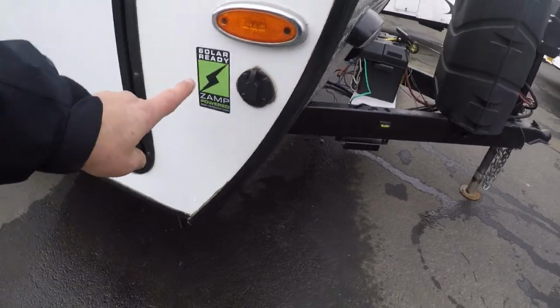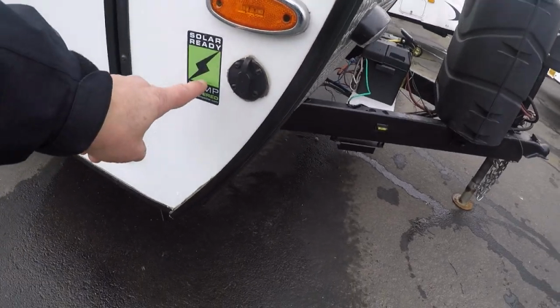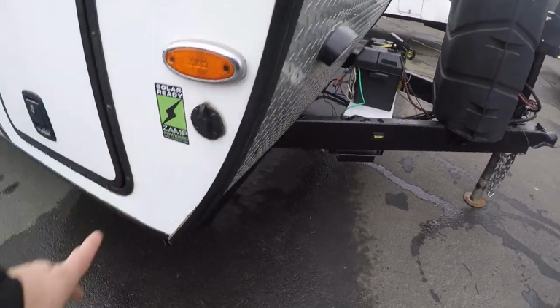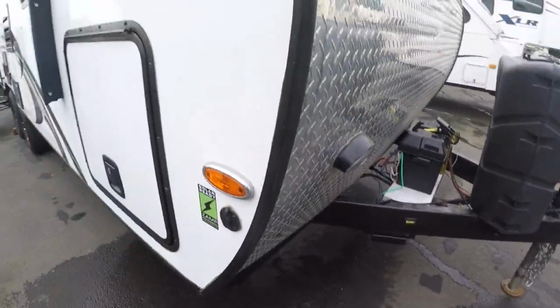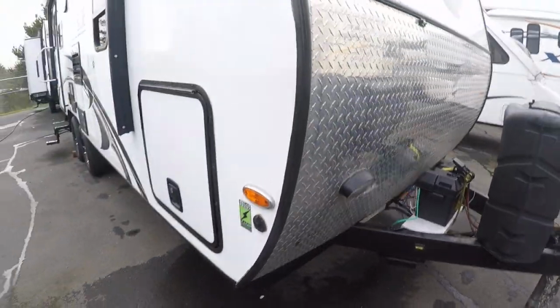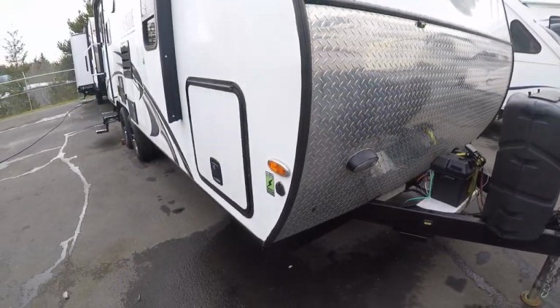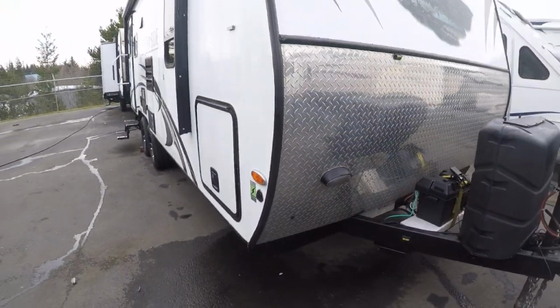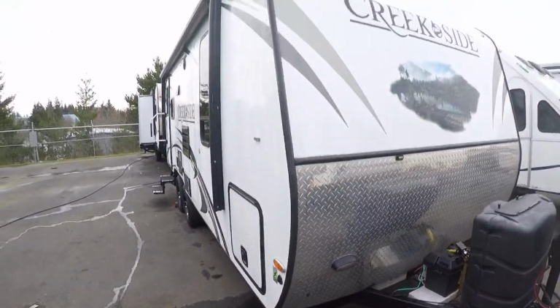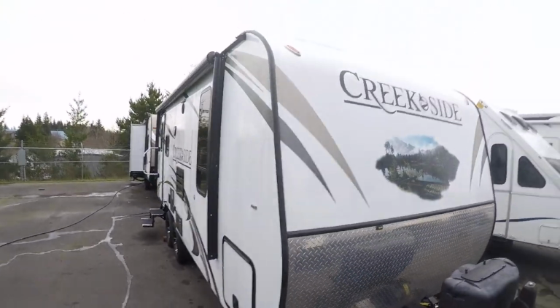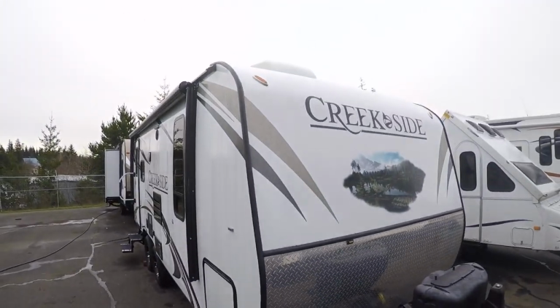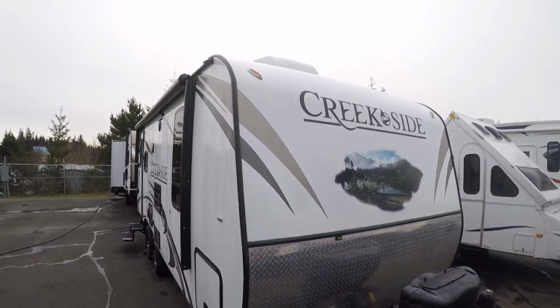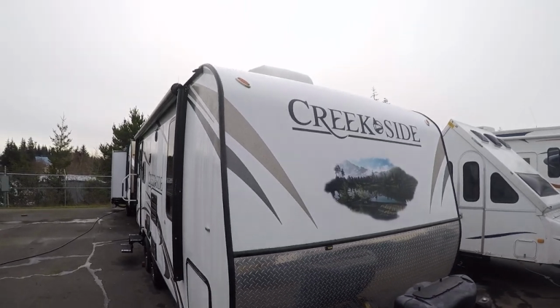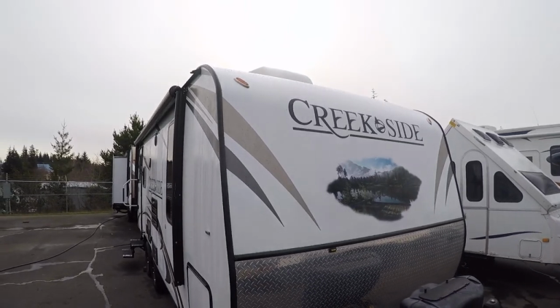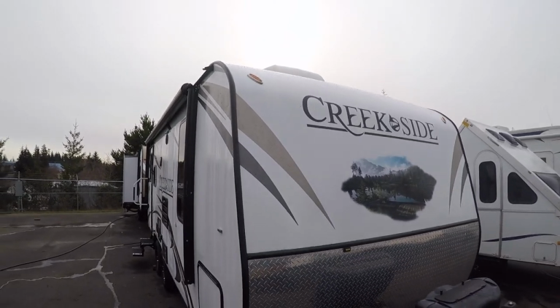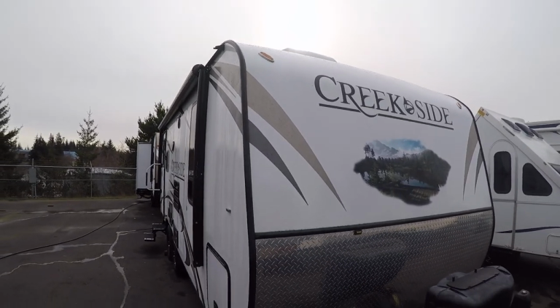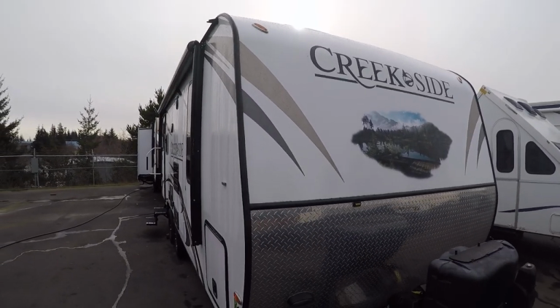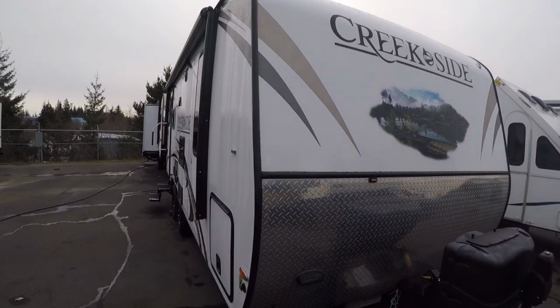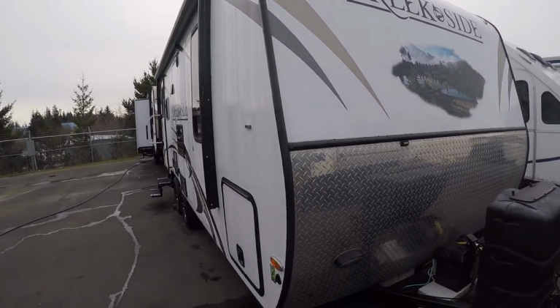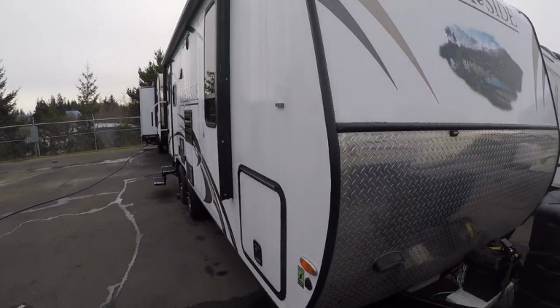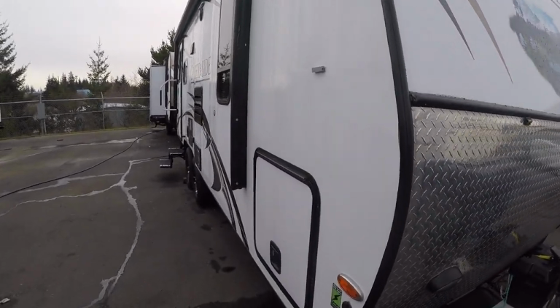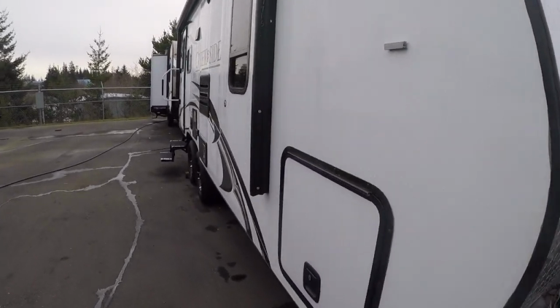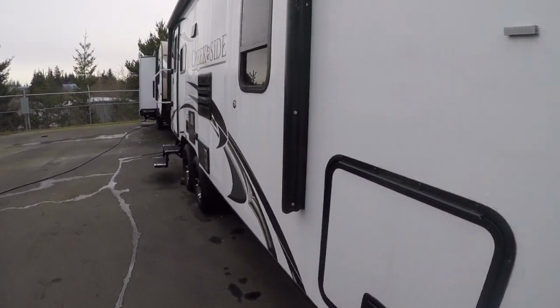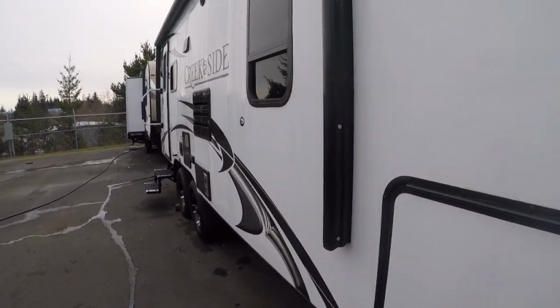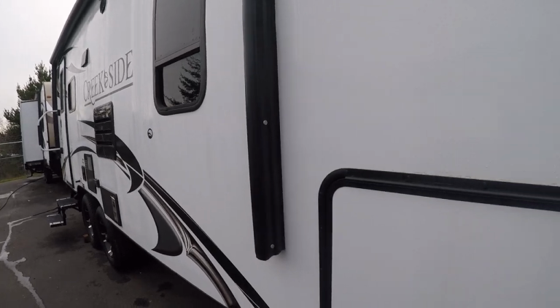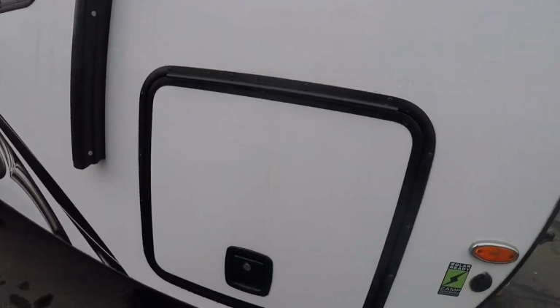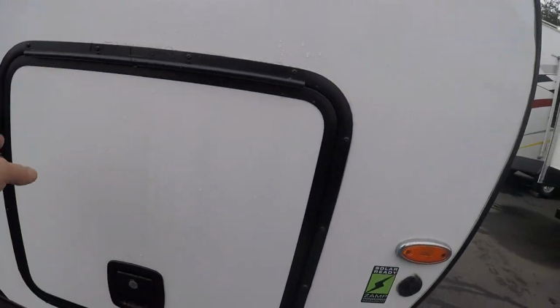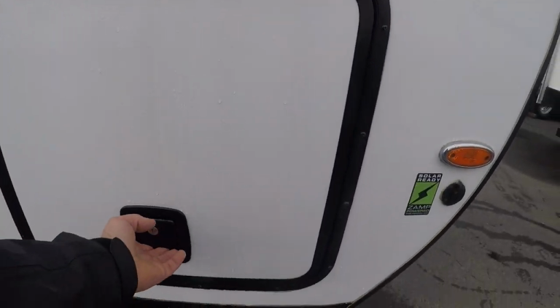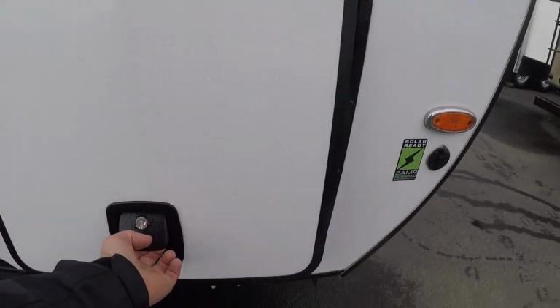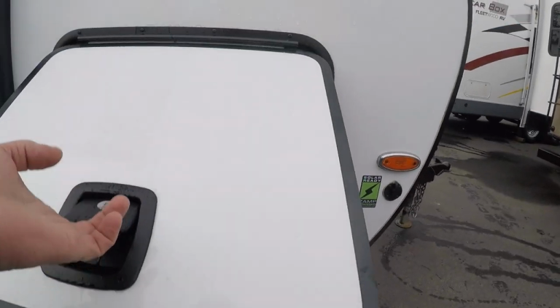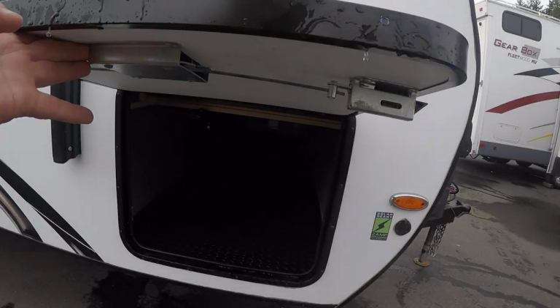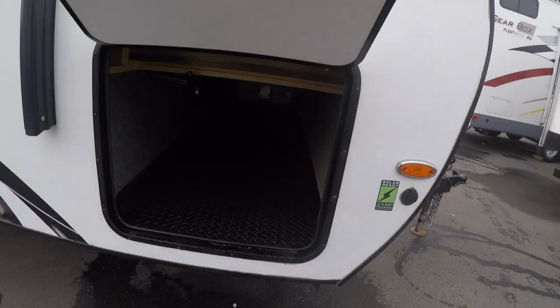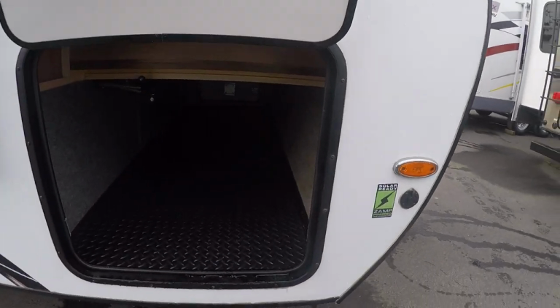It has Zamp solar. I don't know if we can see it, but it has a little 10 watt trickle charger plus two big solar panels up on top. So off-grid time.